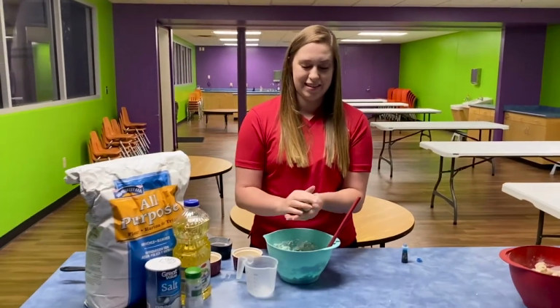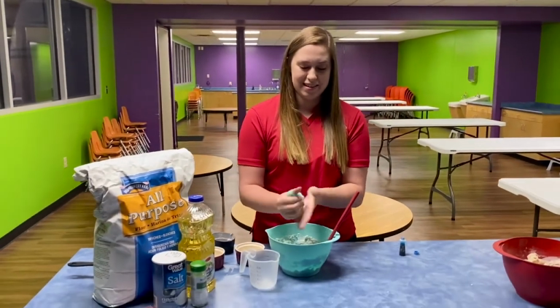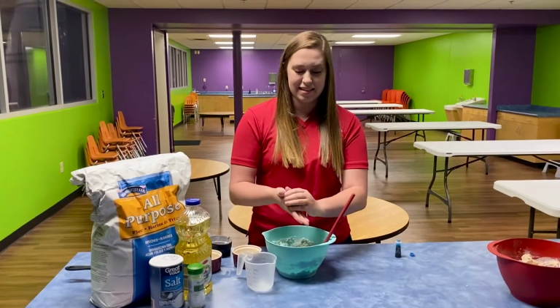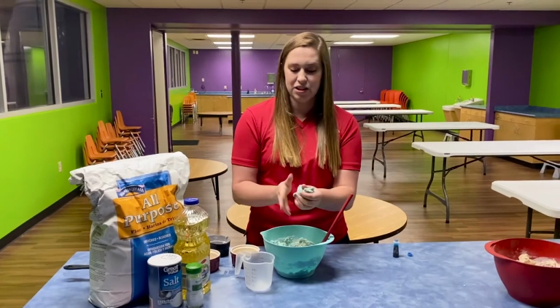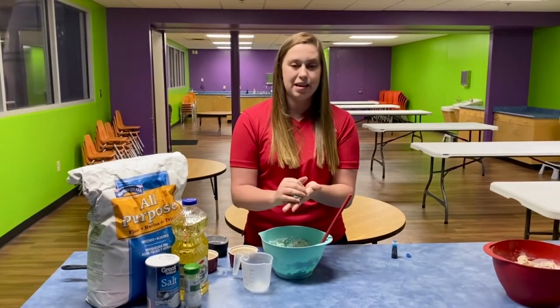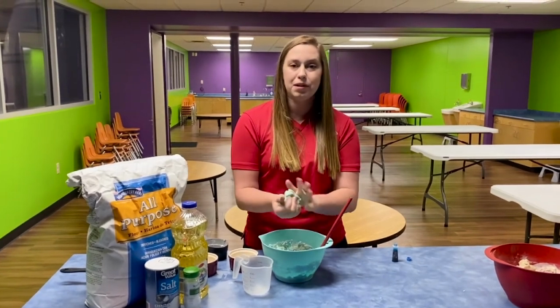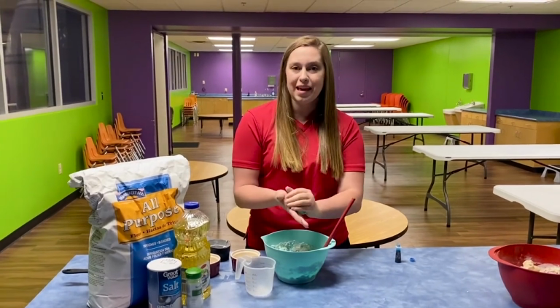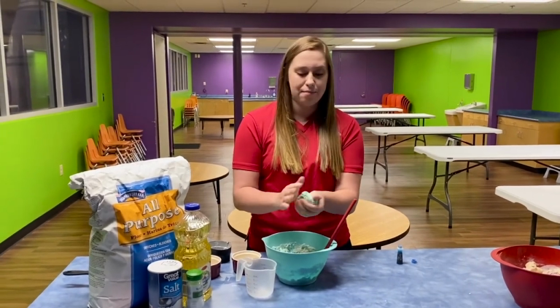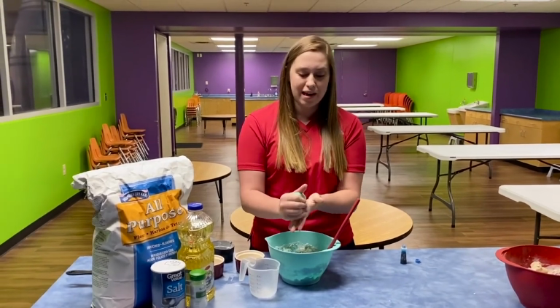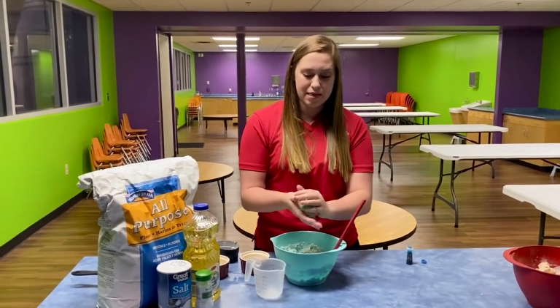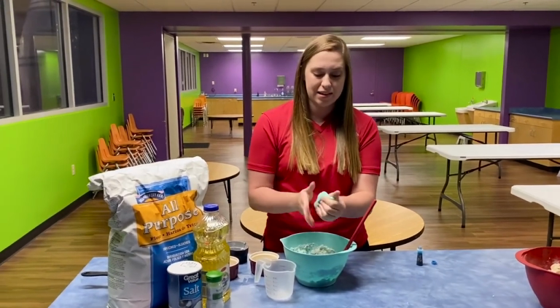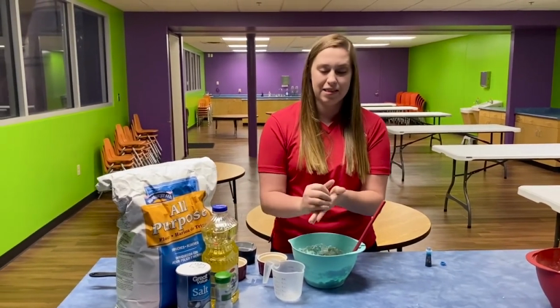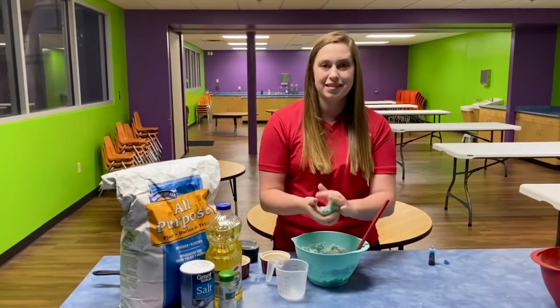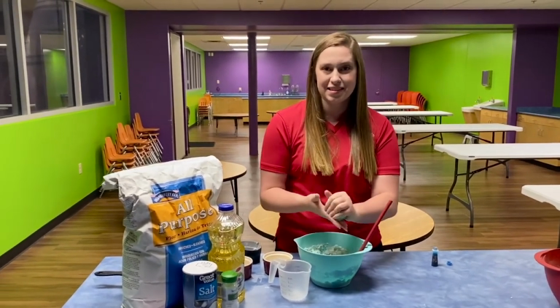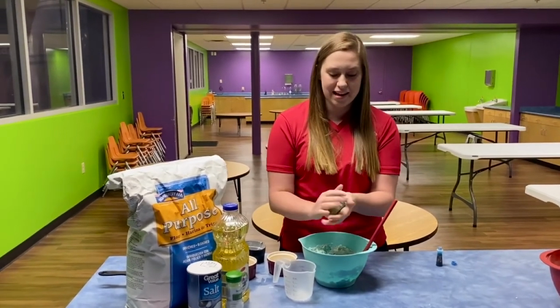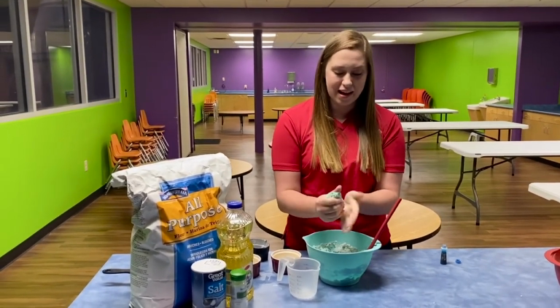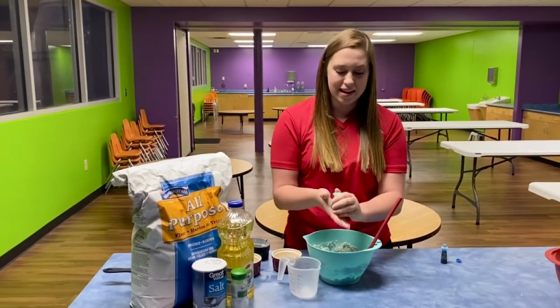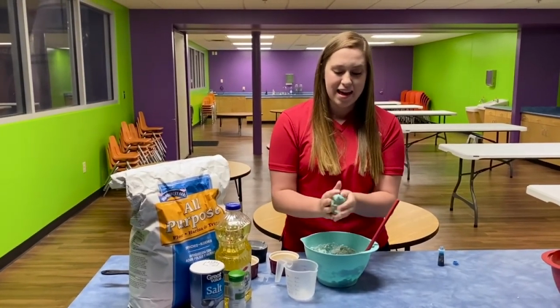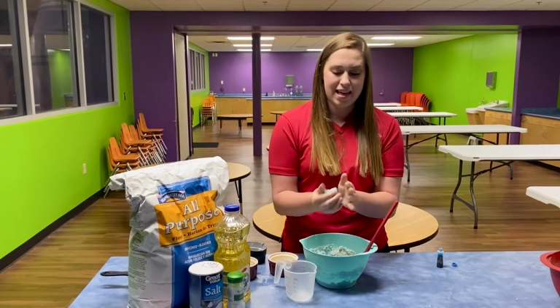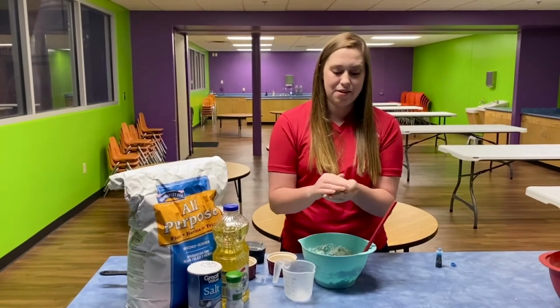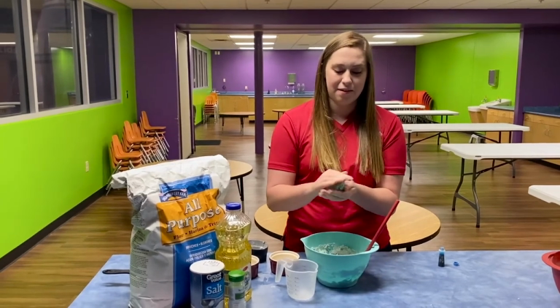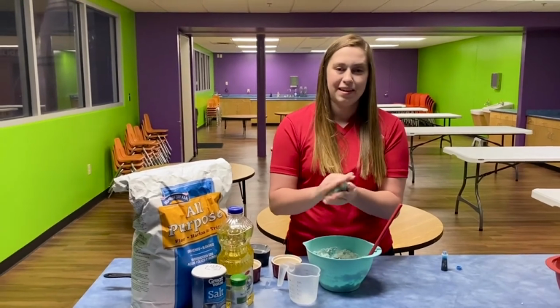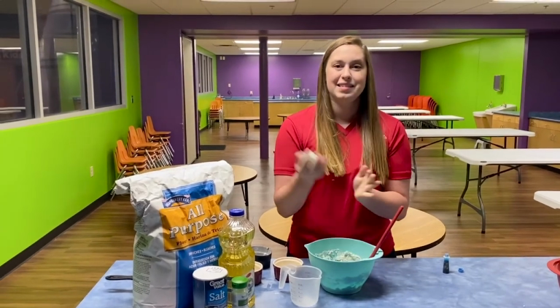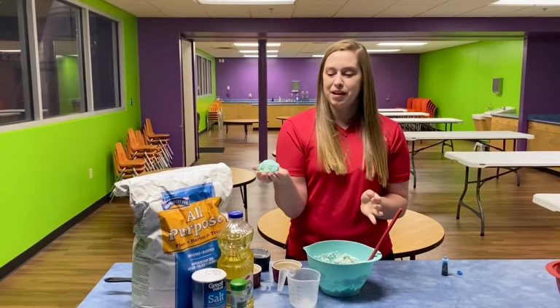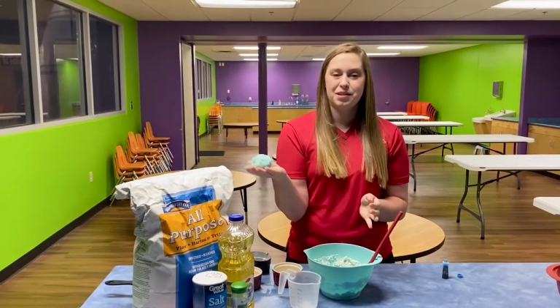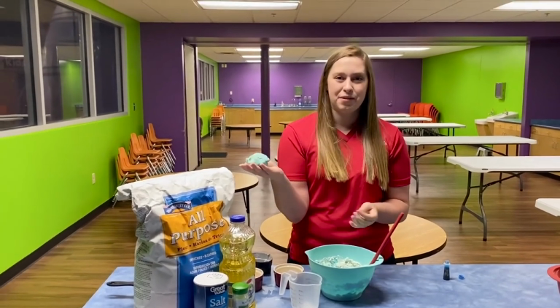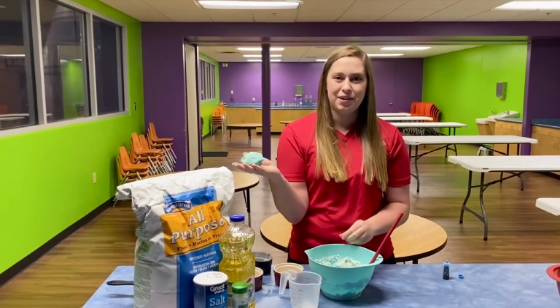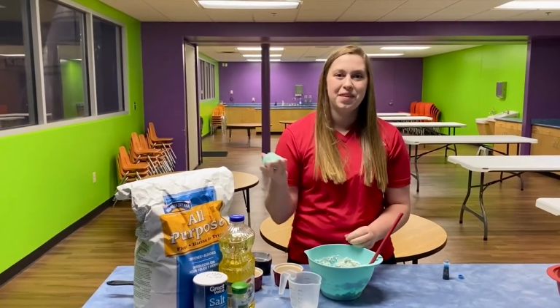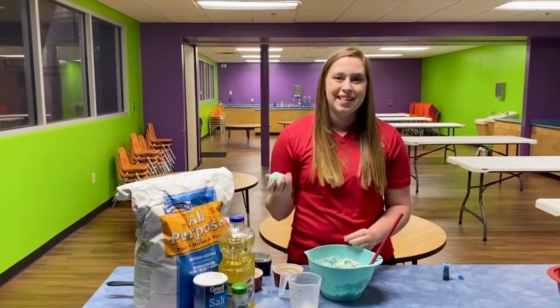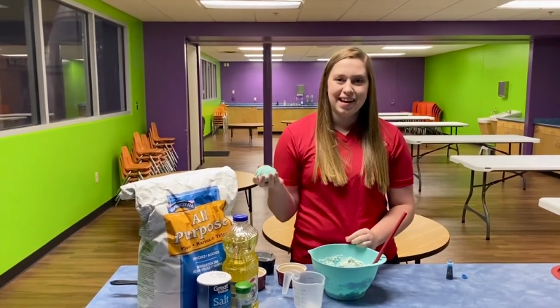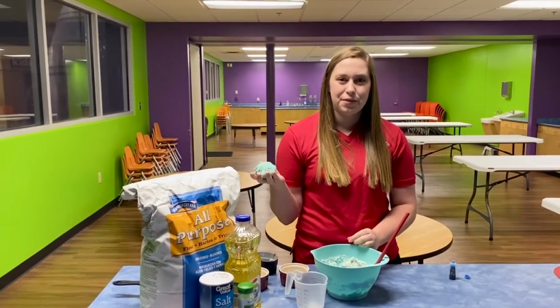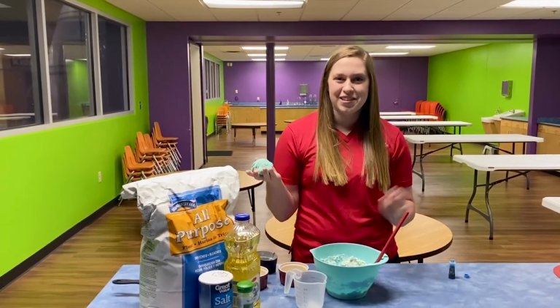Just like this. And you just keep molding it and playing with it until you get the consistency that you like. And then you have some Play-Doh to play with at home. Thank you guys for watching!